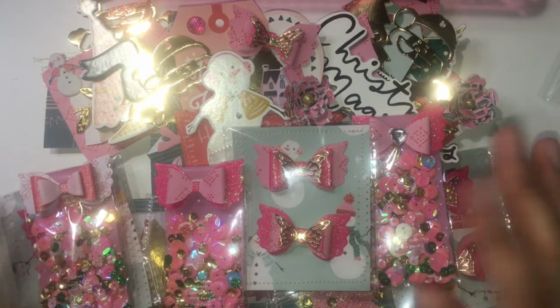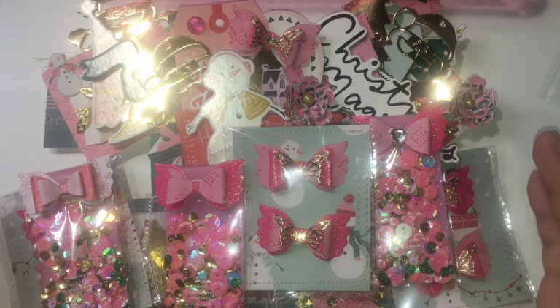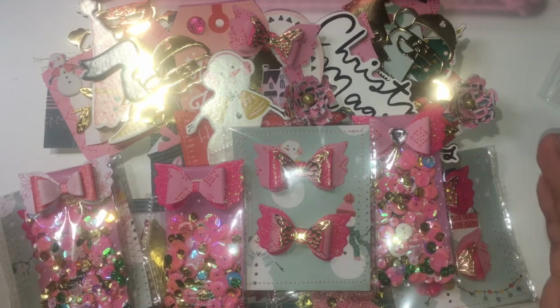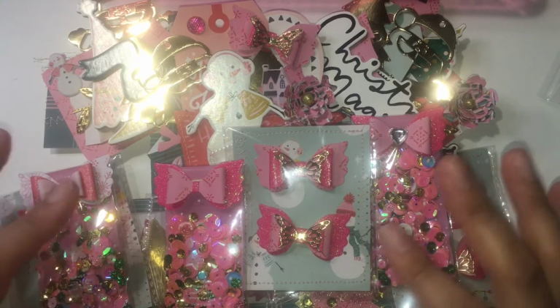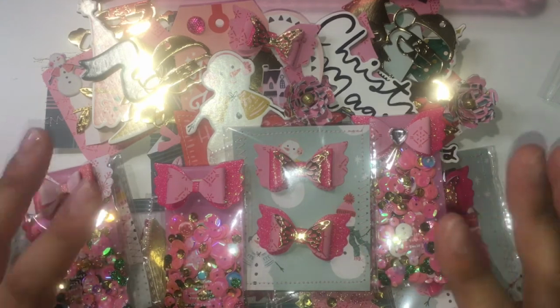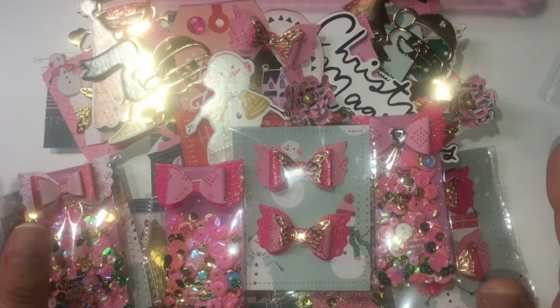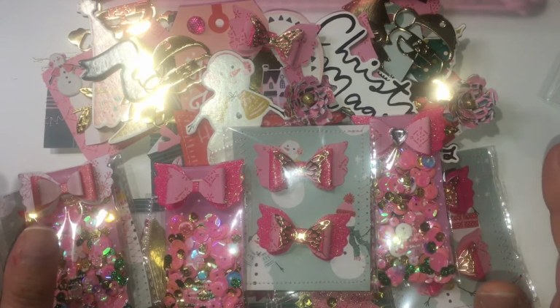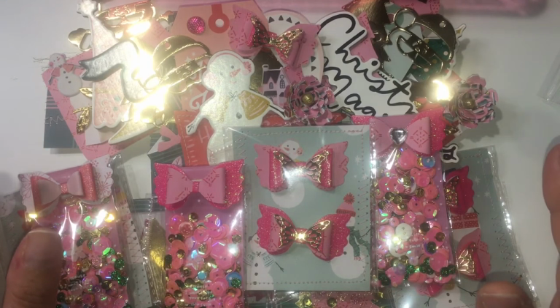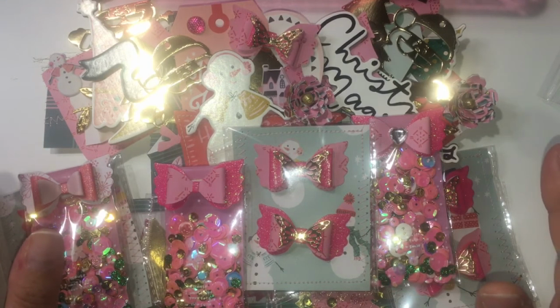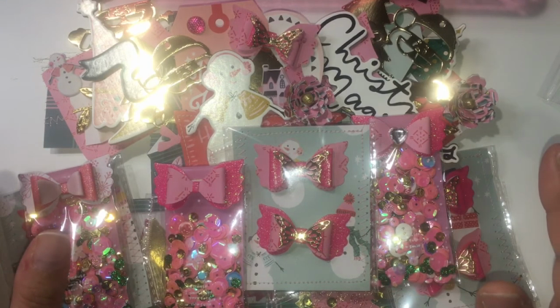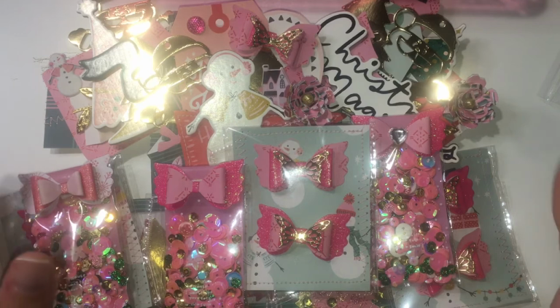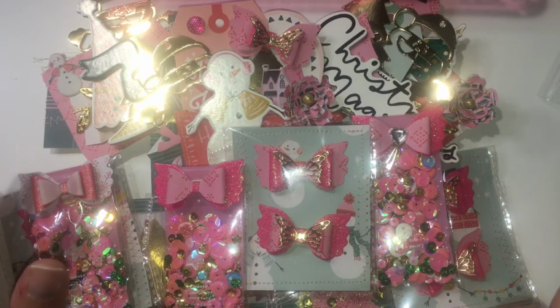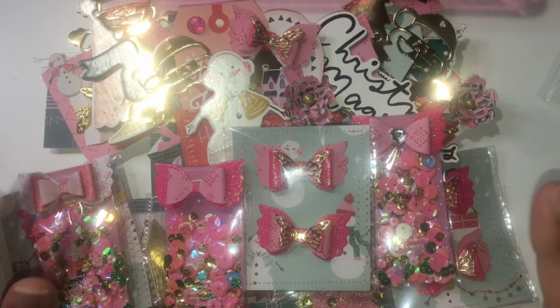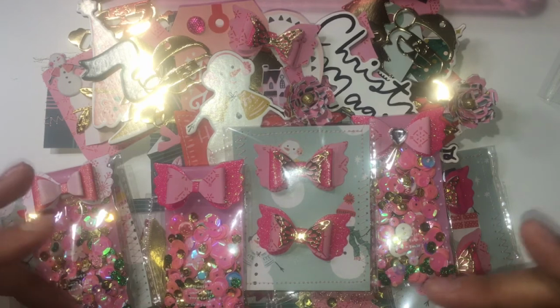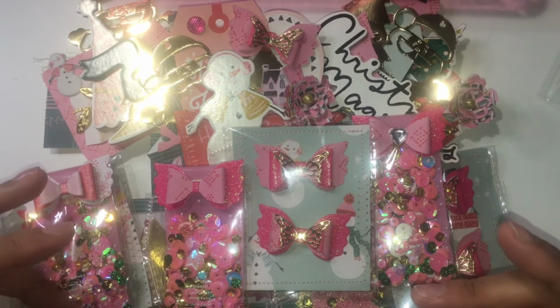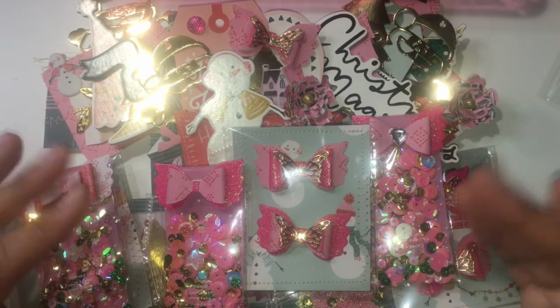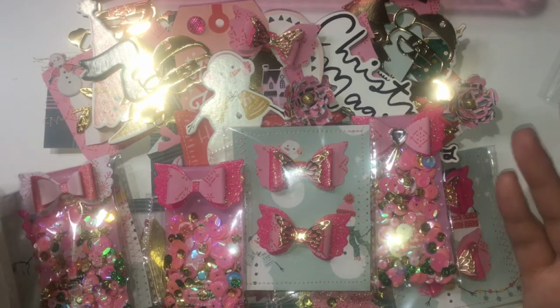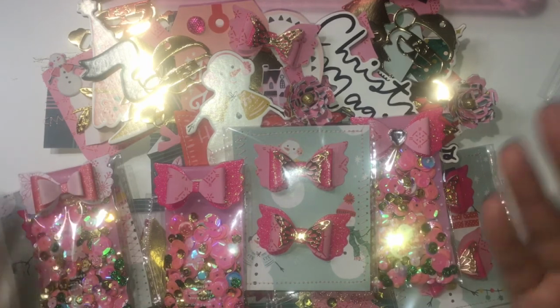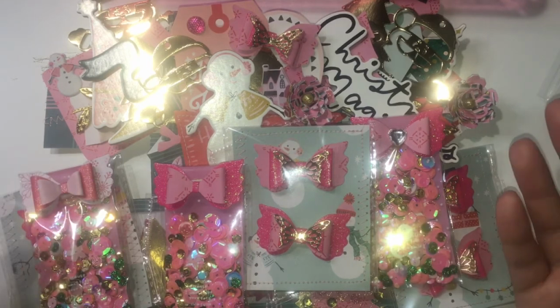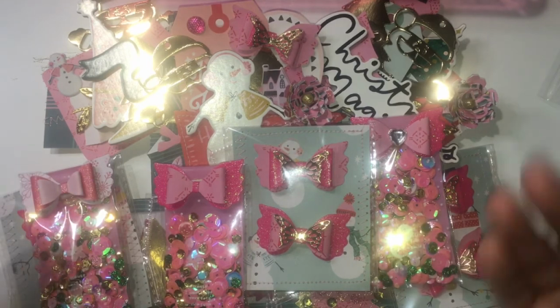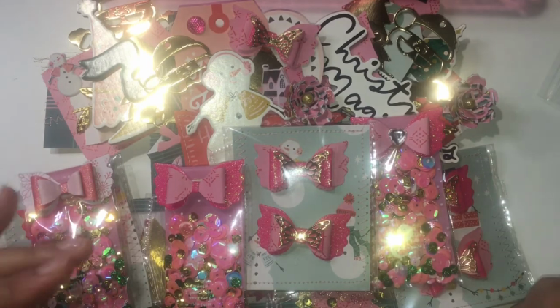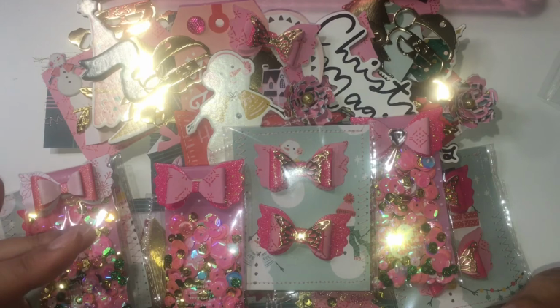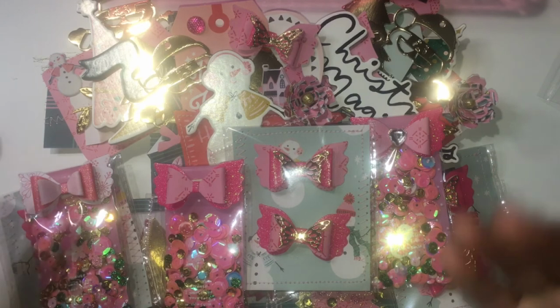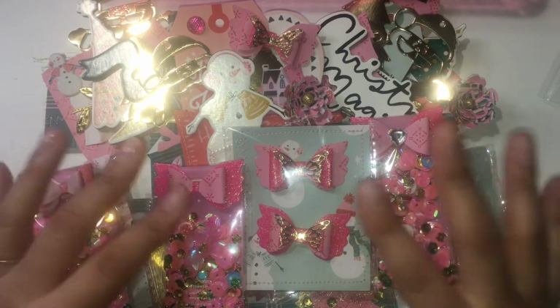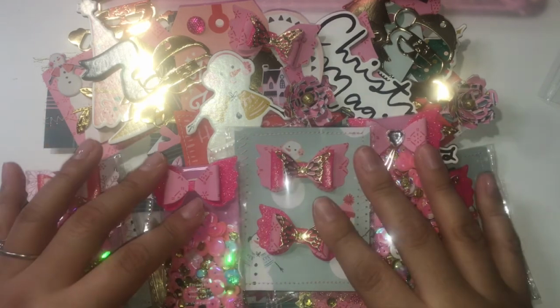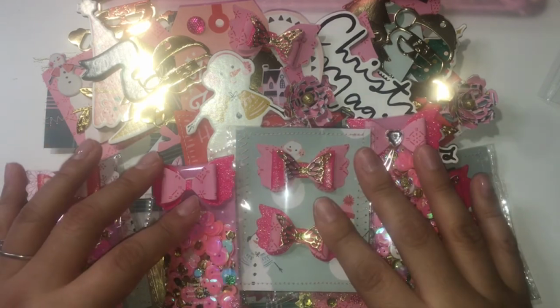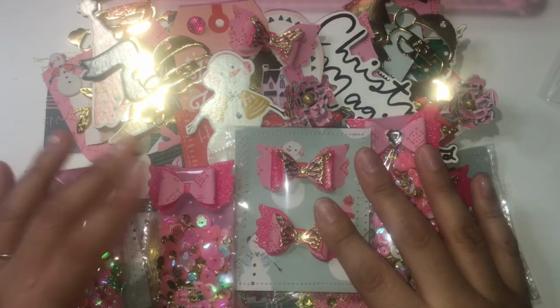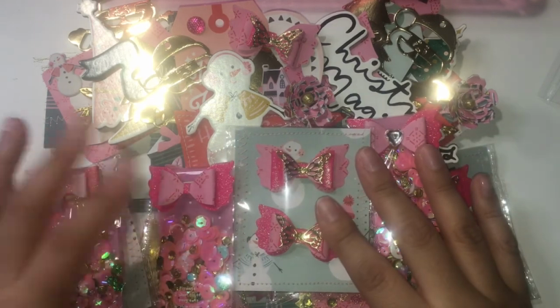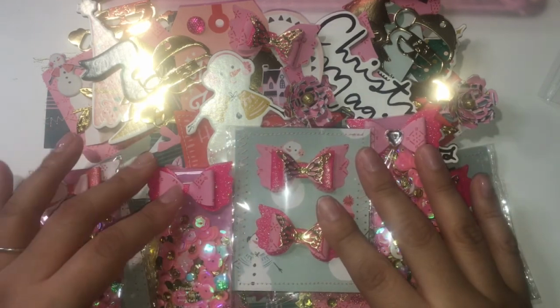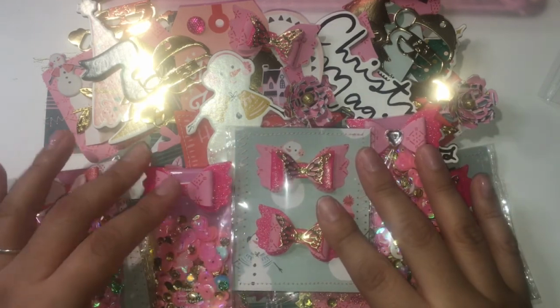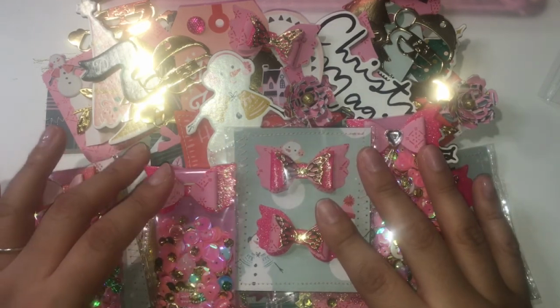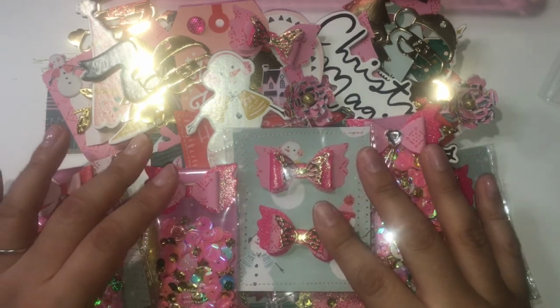Please go check out her page — I know the swap is closed but she'll be showing everybody's creations. I love to see other people's creations; that's how I get inspiration for my own. Thanks for watching, bye!